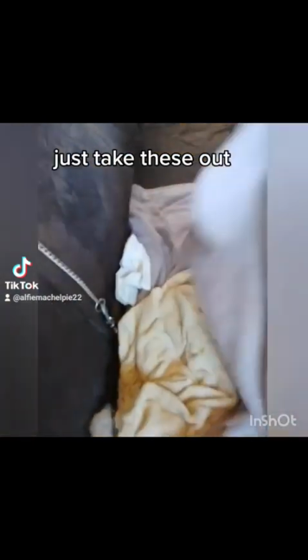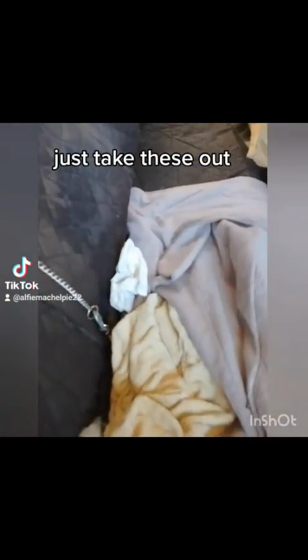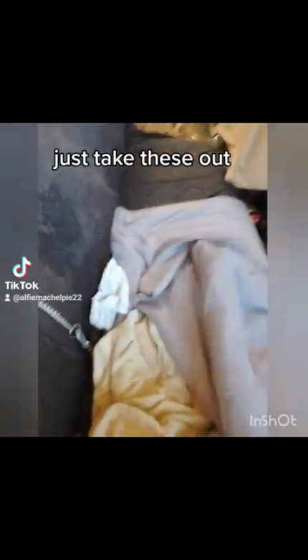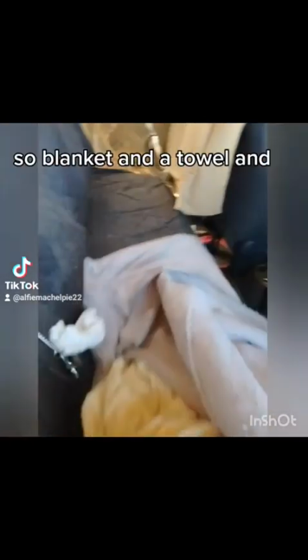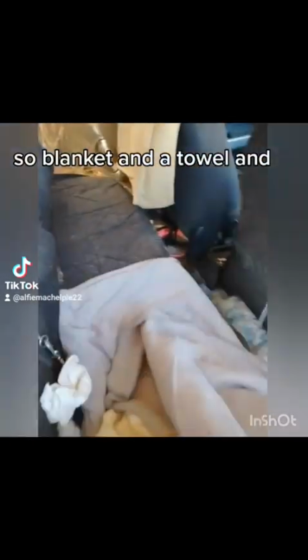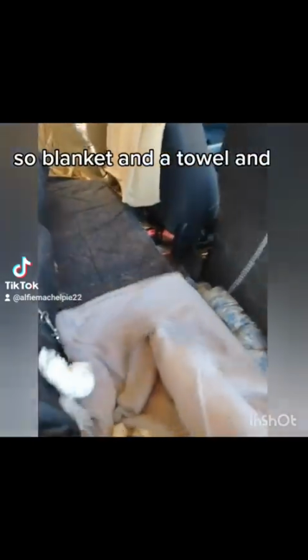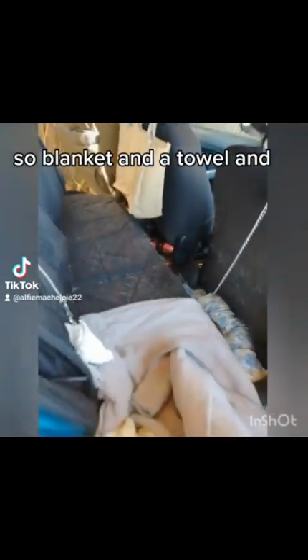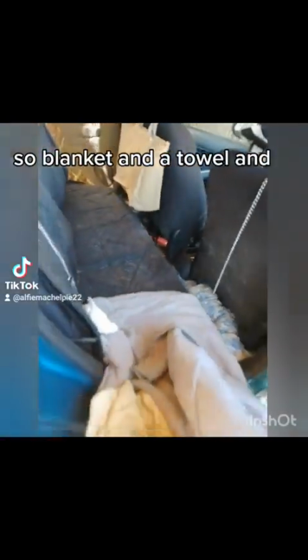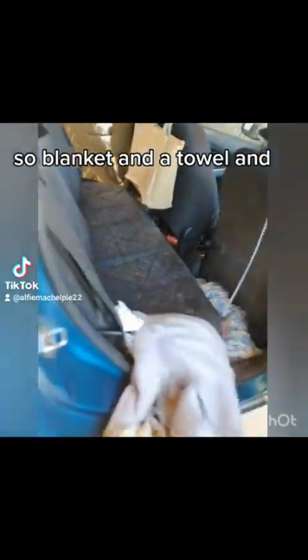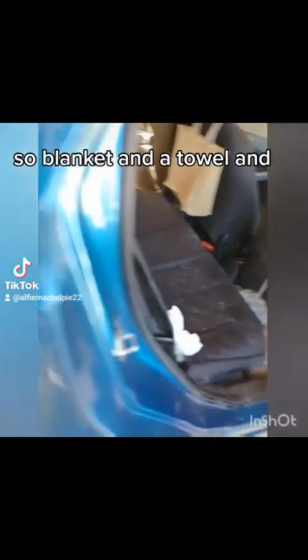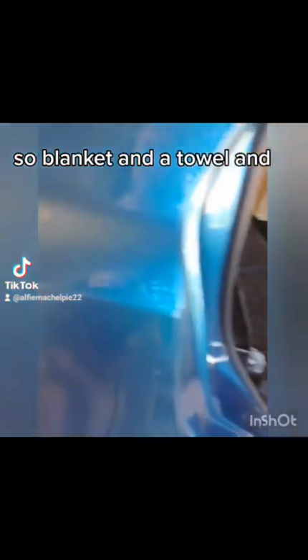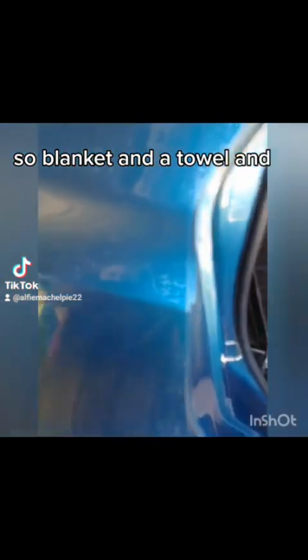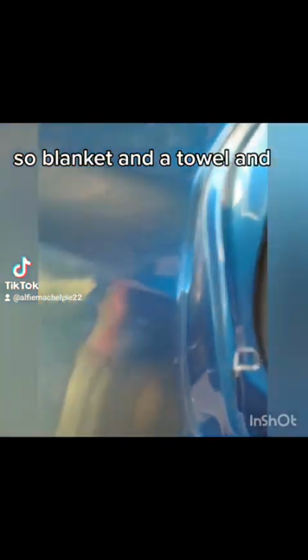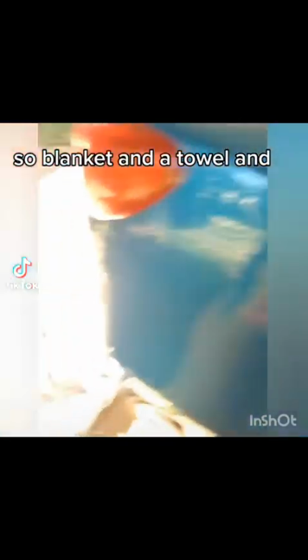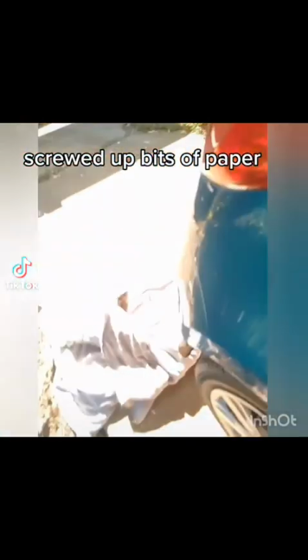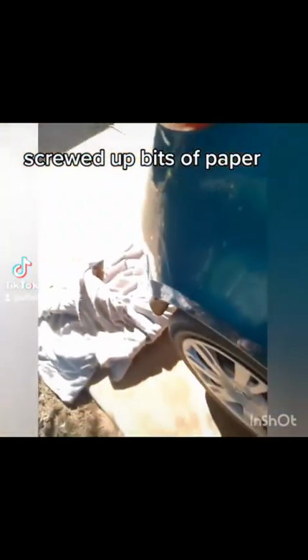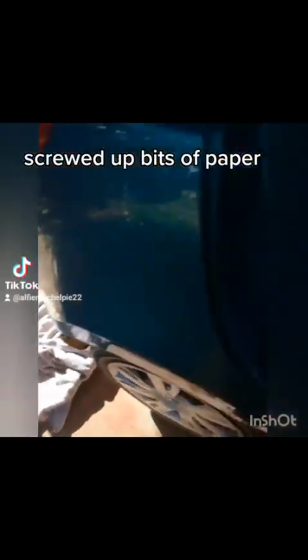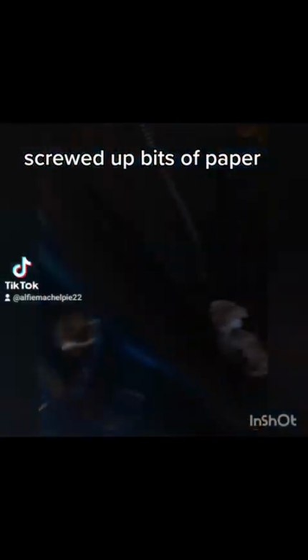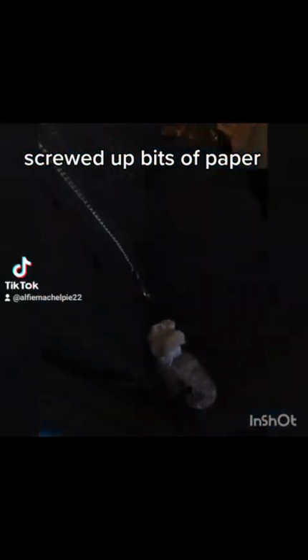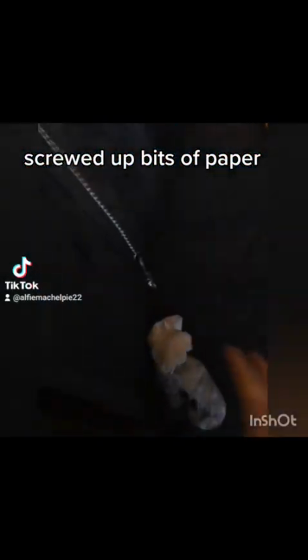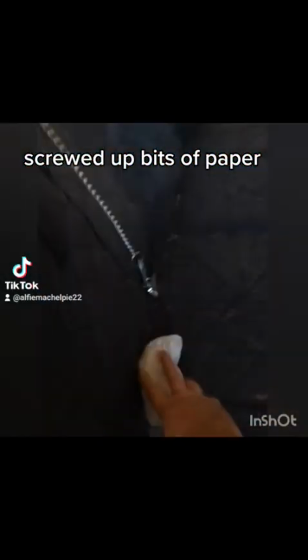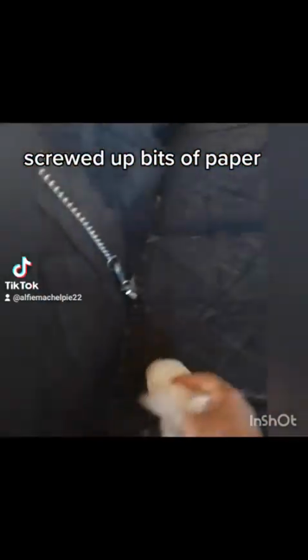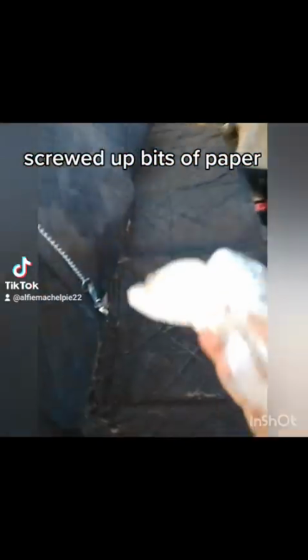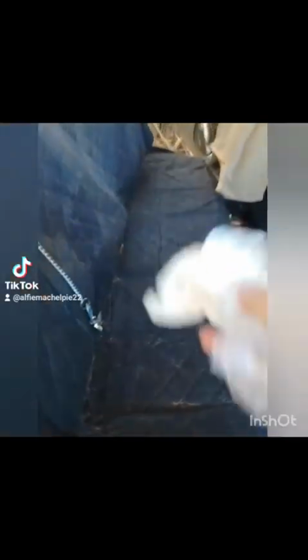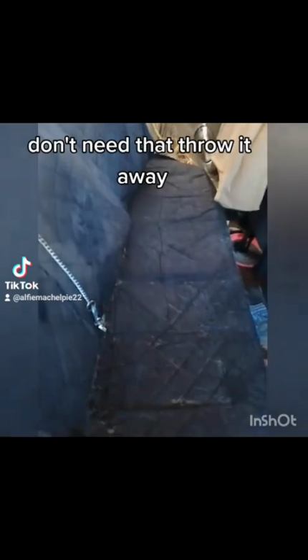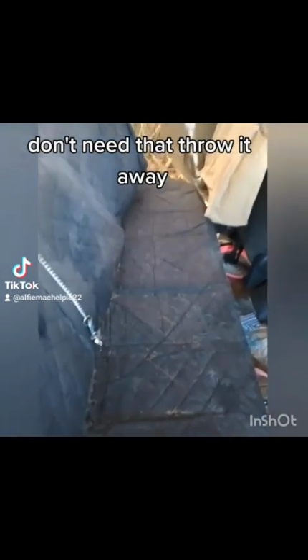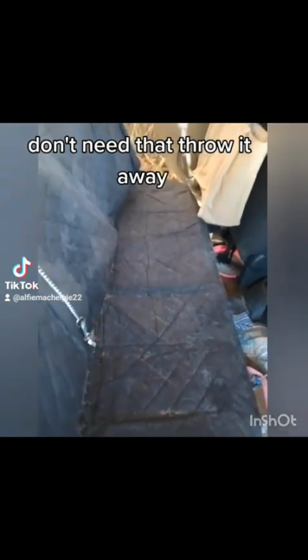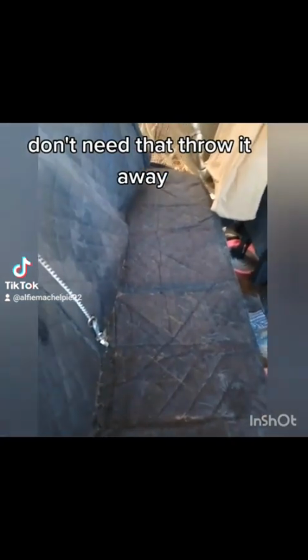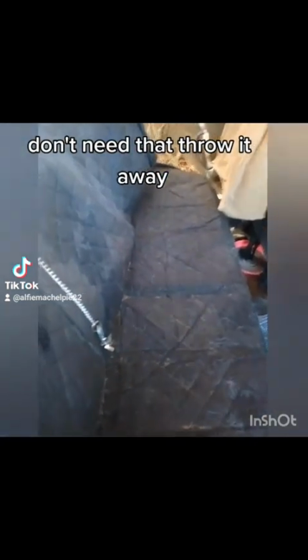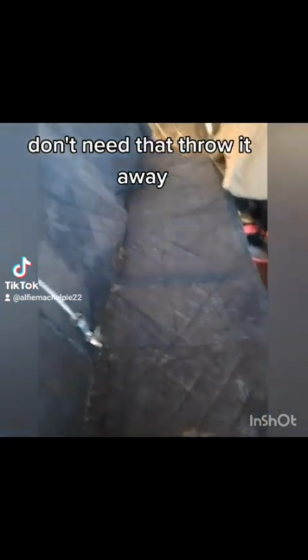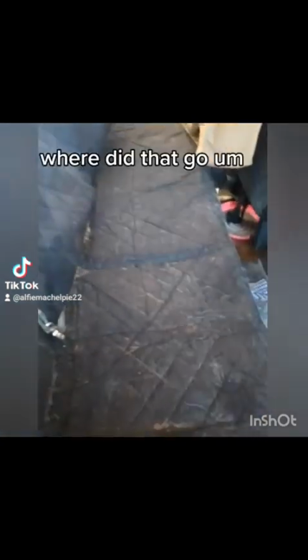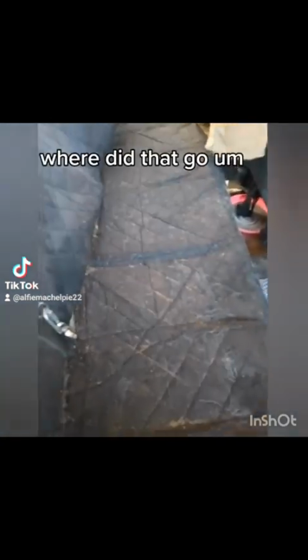Let's take these out. It's a blanket and a towel and some screws — just chucking over there. Screwed up bits of paper. Don't need that. Cut it away. Where did that go?